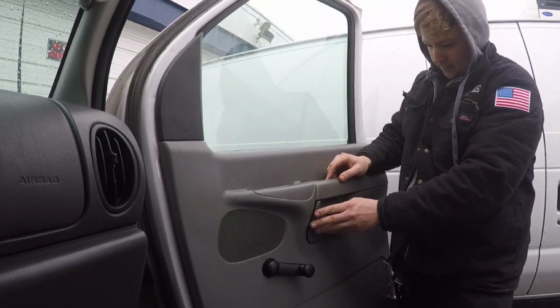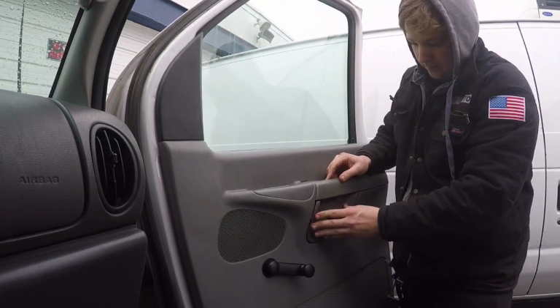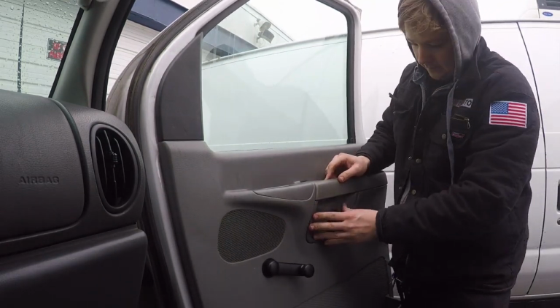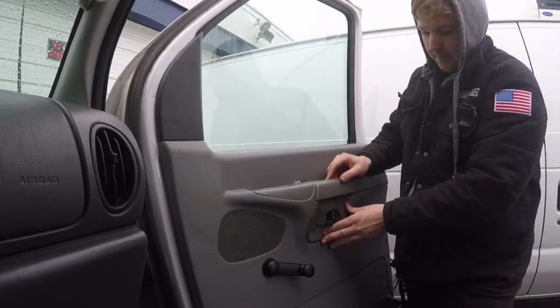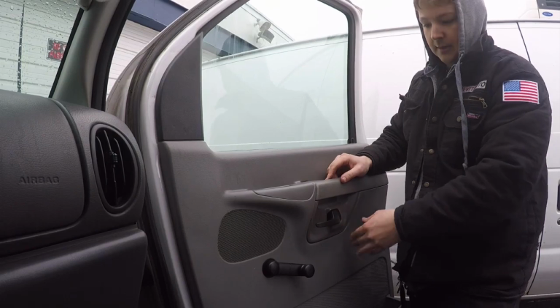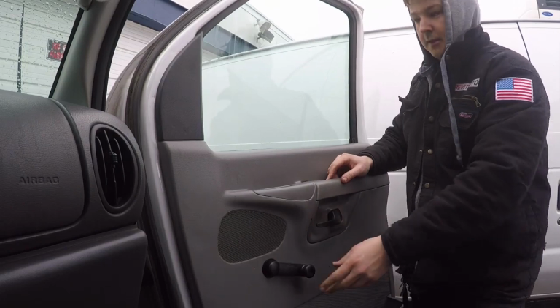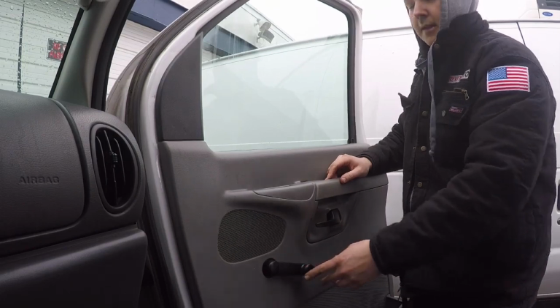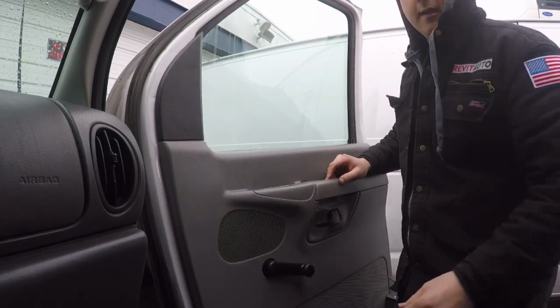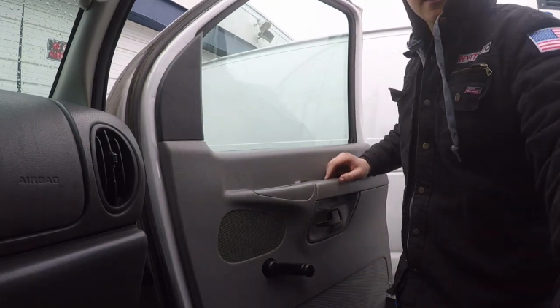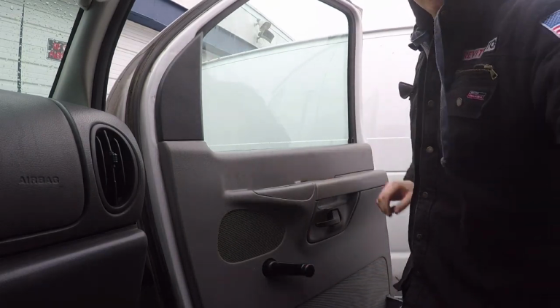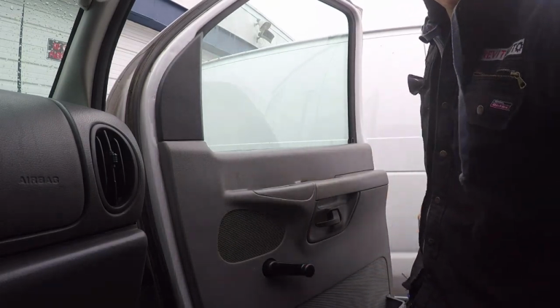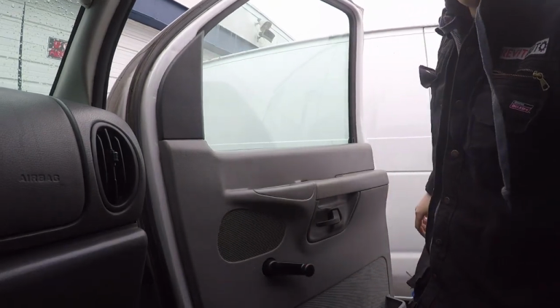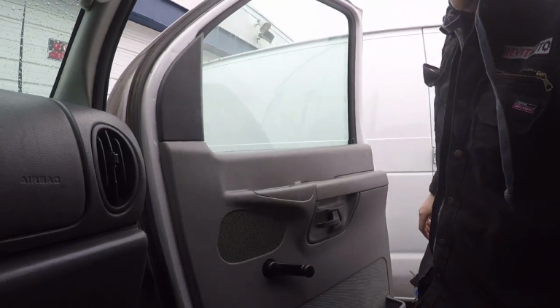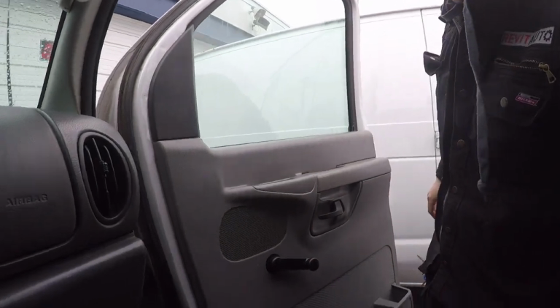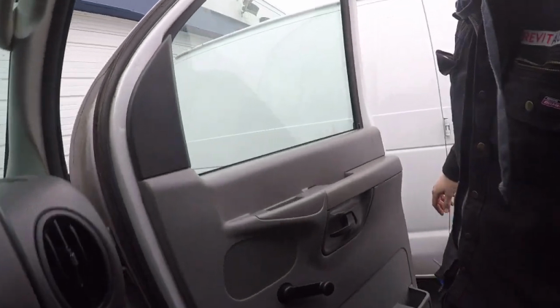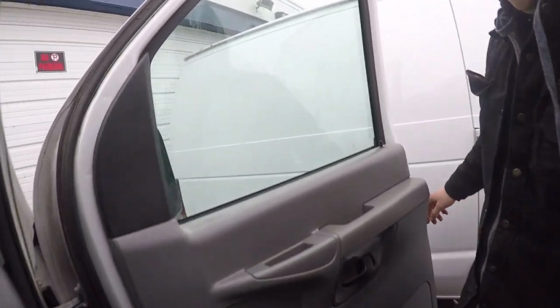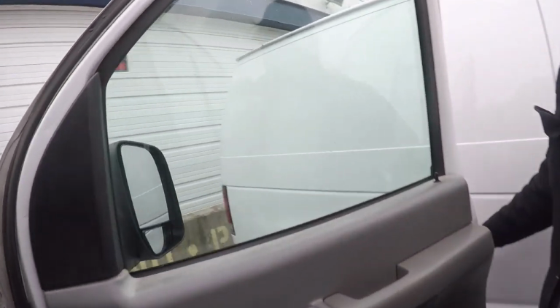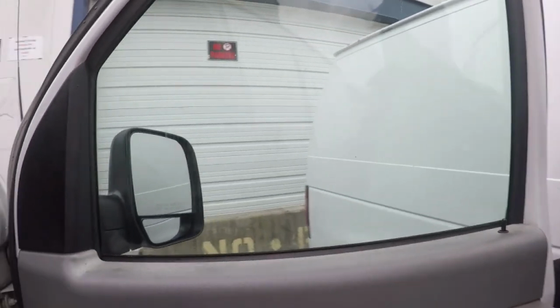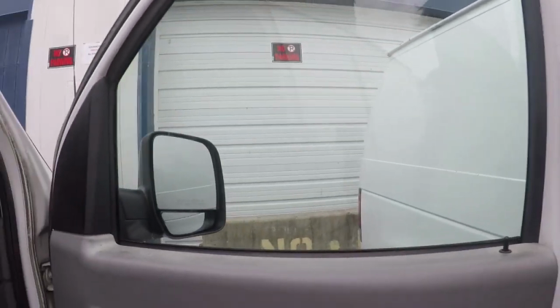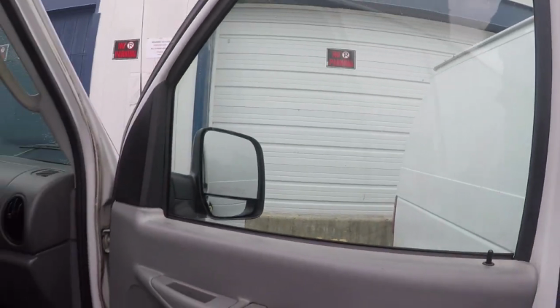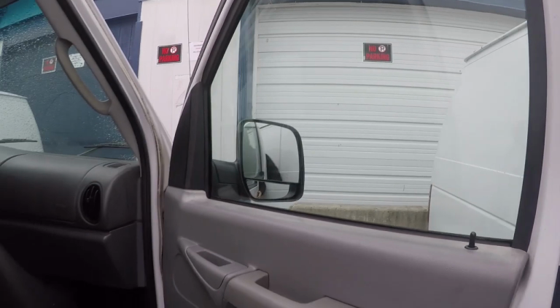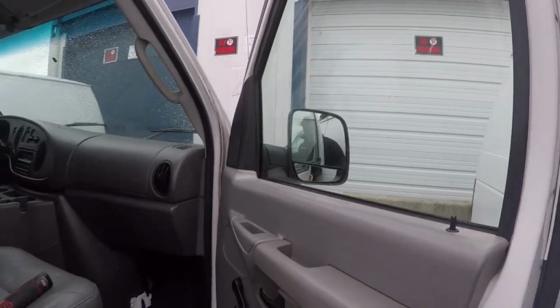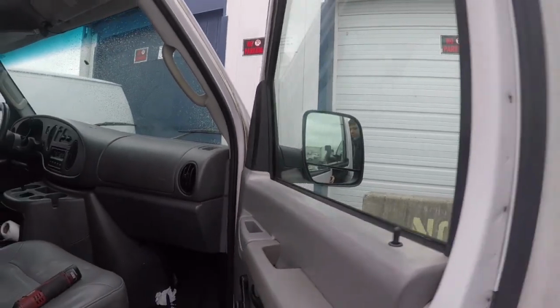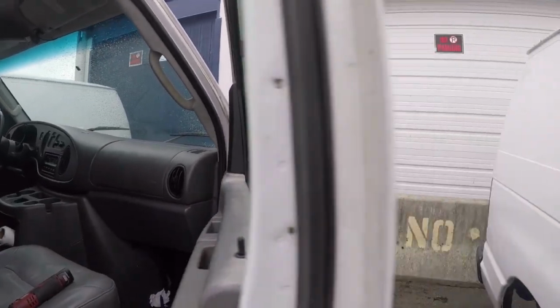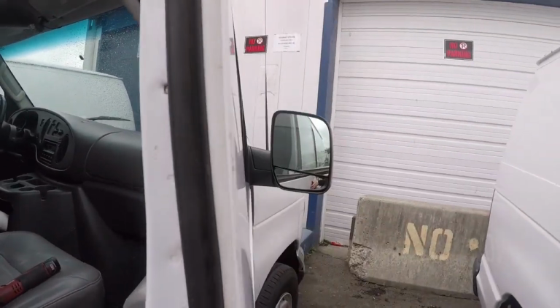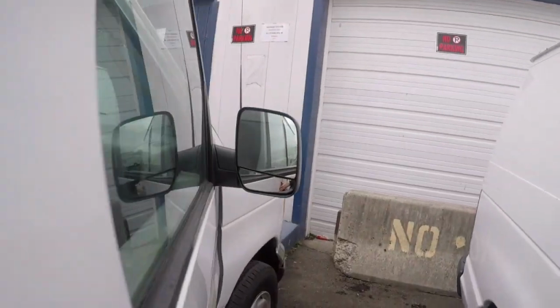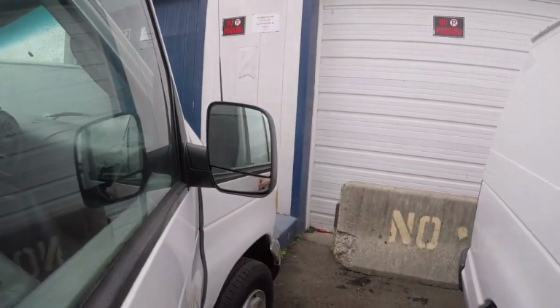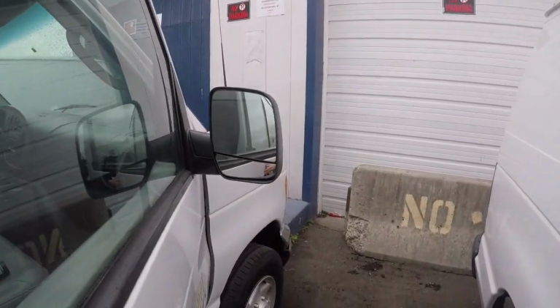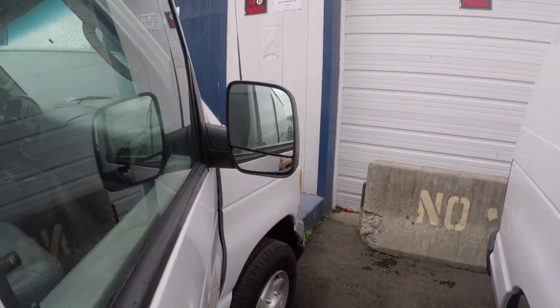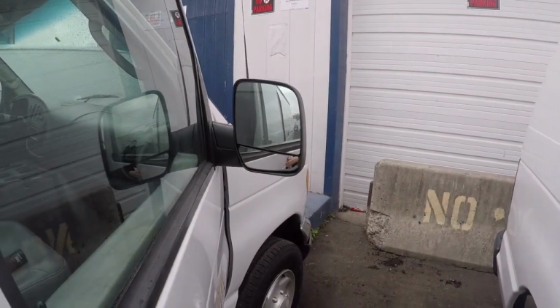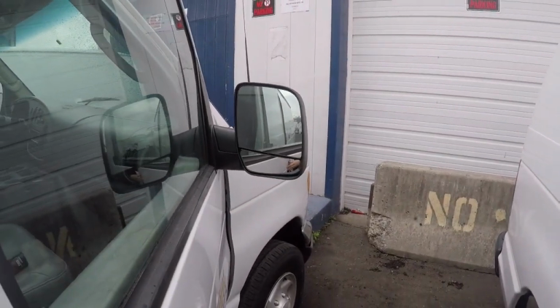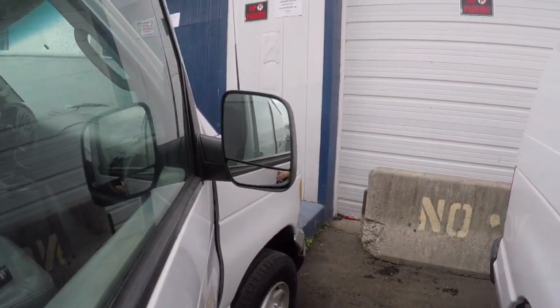Clips underneath — clips in. And that is how you replace your rear view mirror. Now we have a clean rear view mirror.